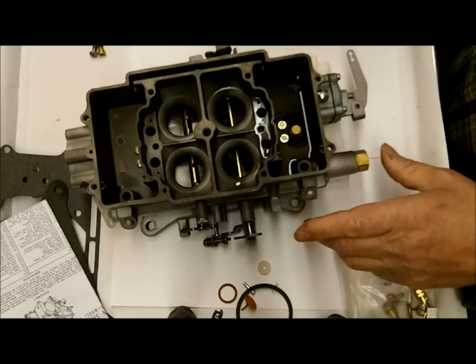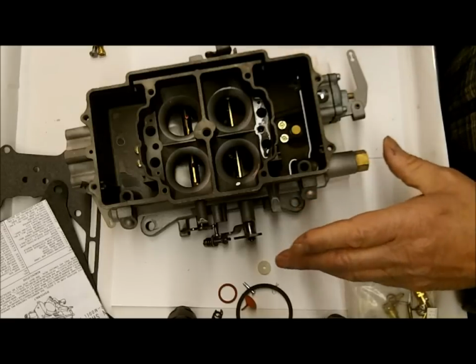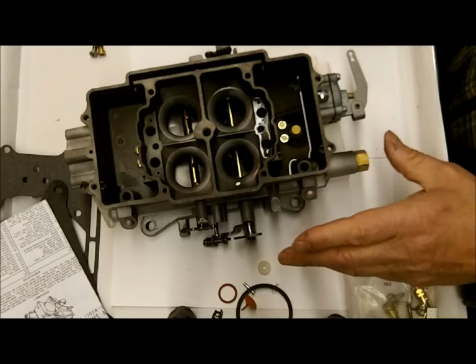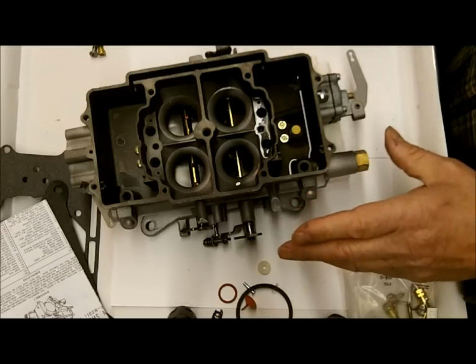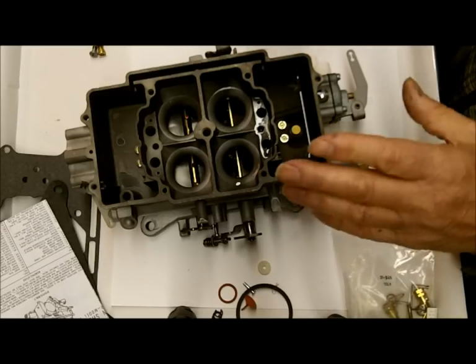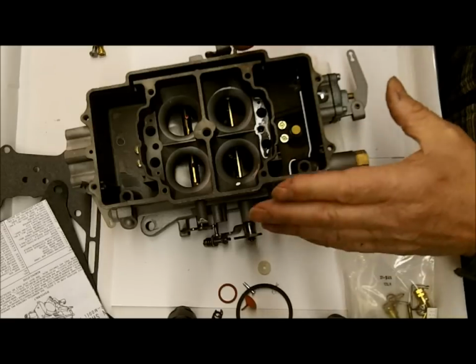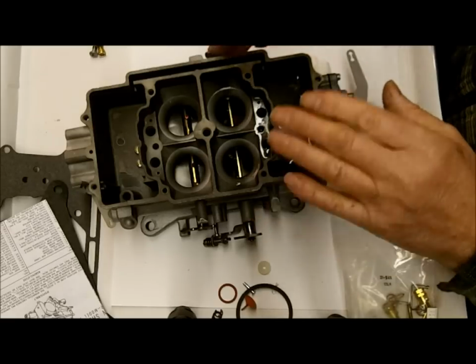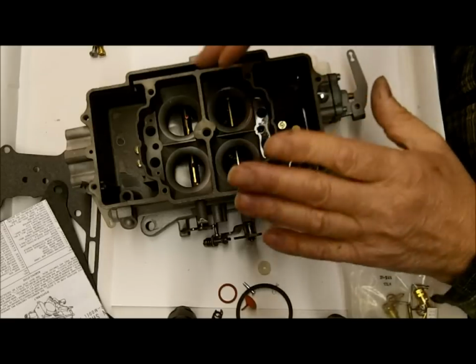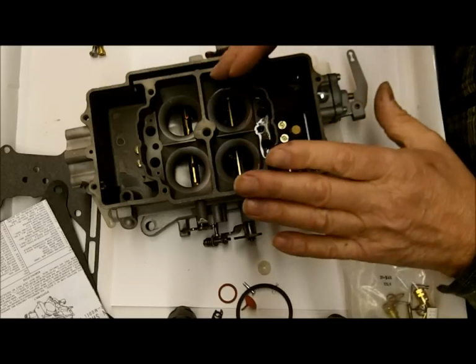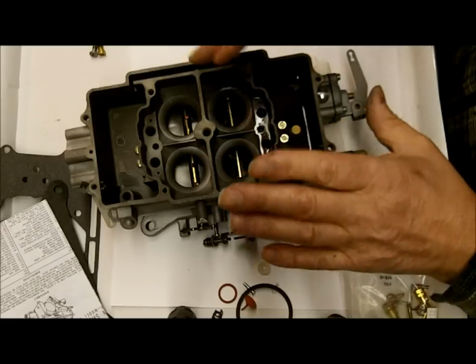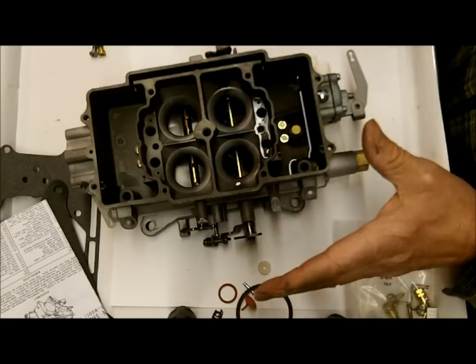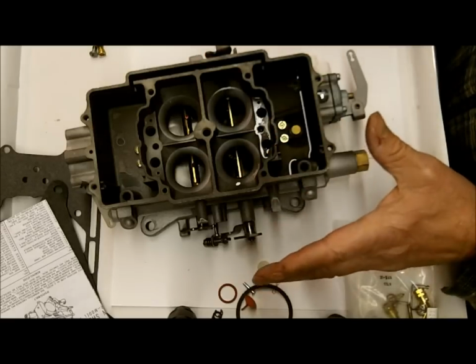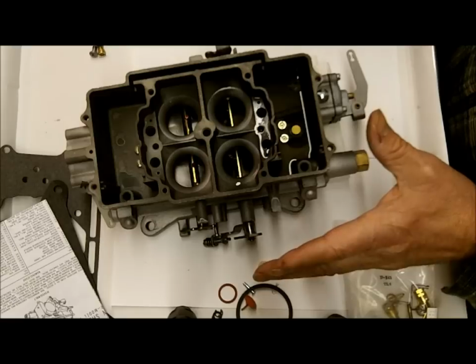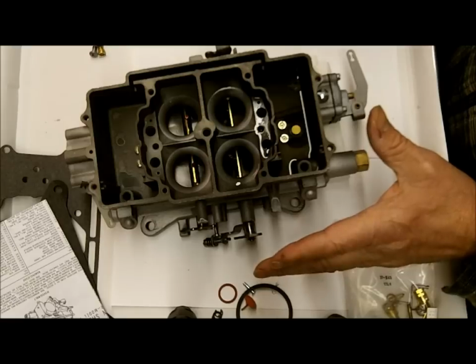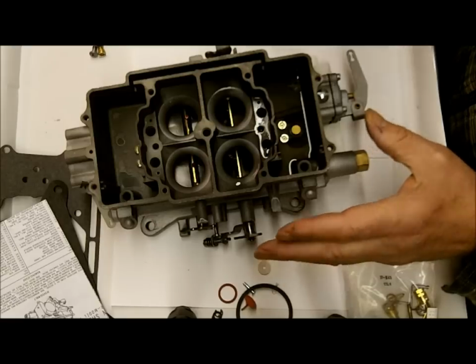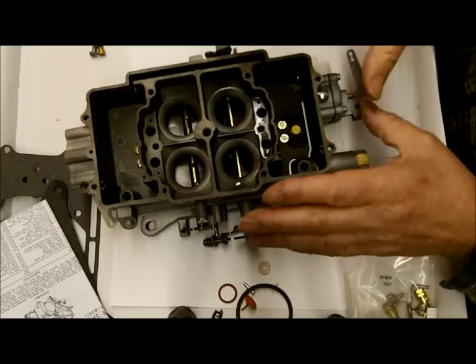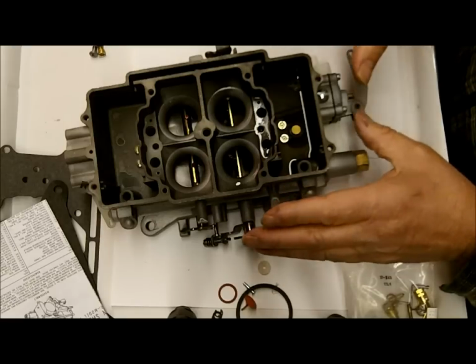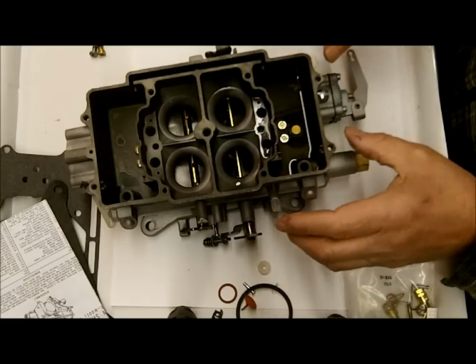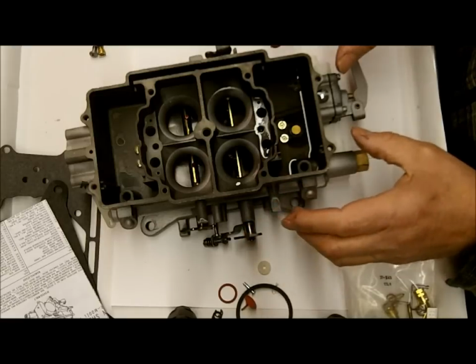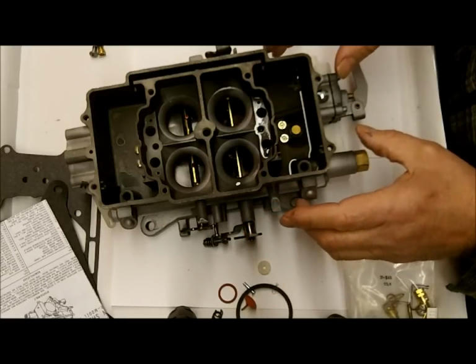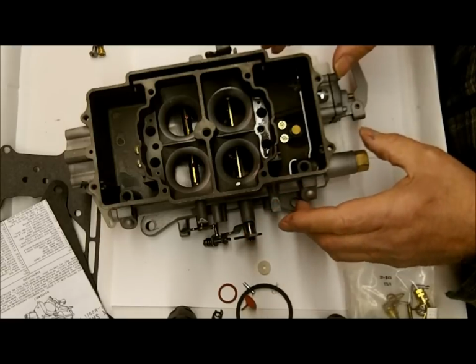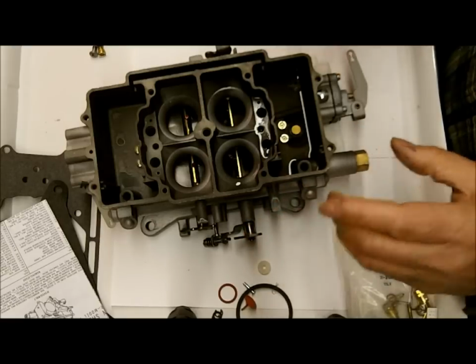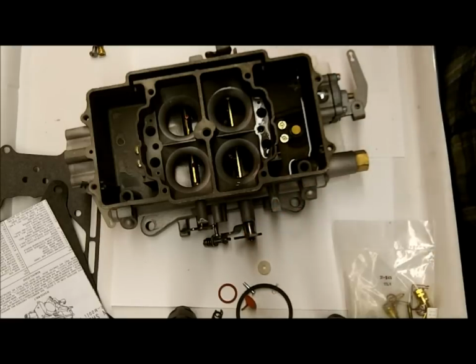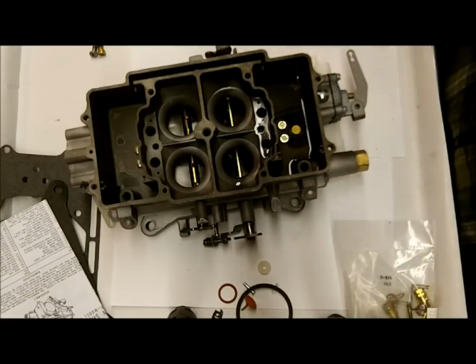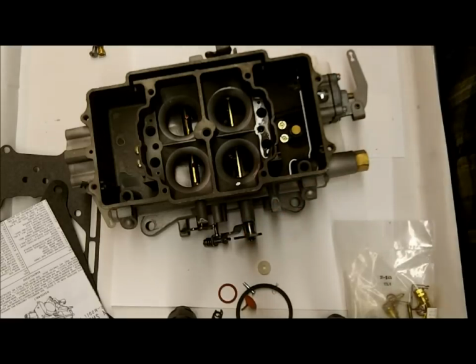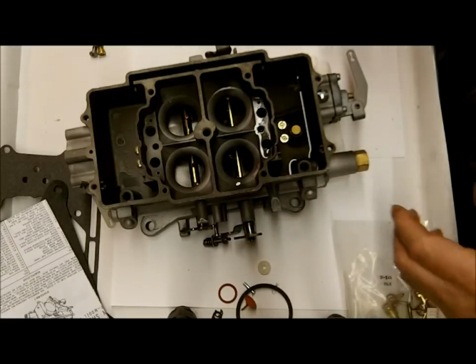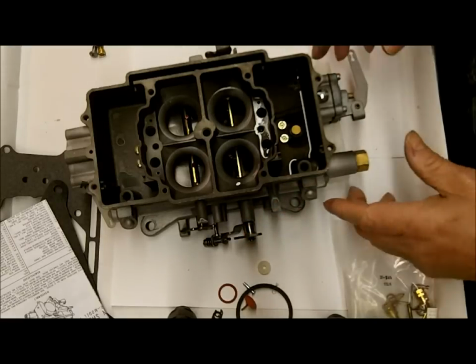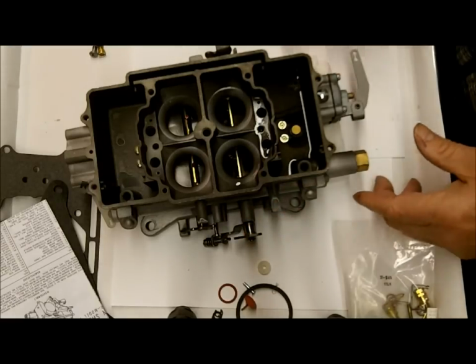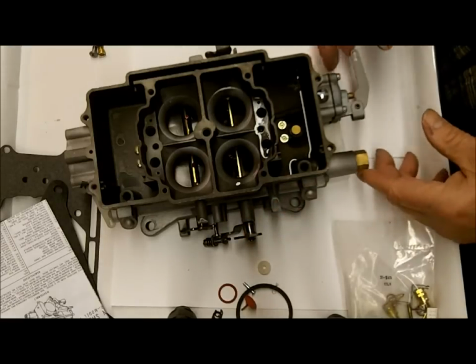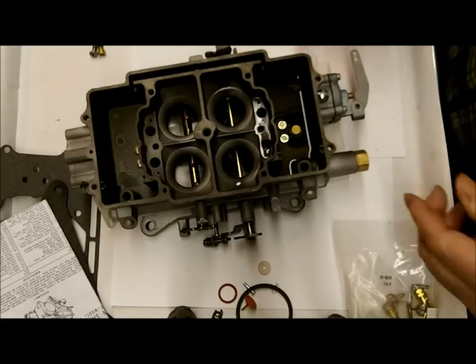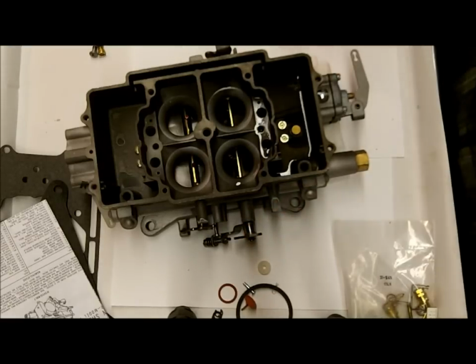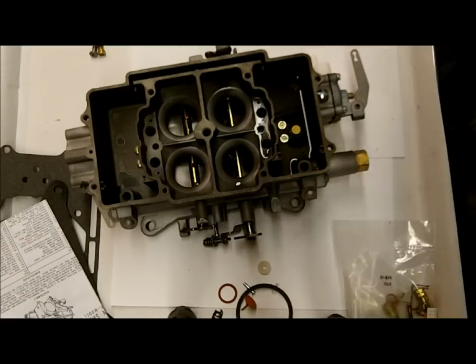And that's it. If you've done that and checked it before you put it on the car, you're not going to have any accelerator pump problems. So there you go — thank you for watching.